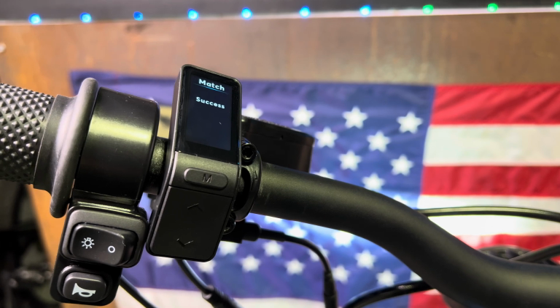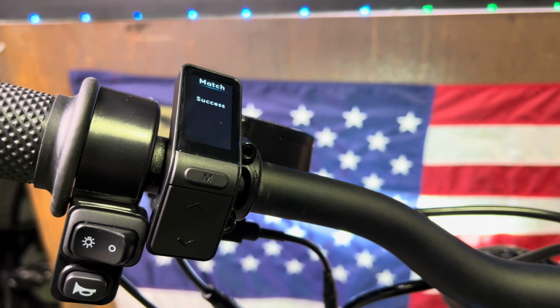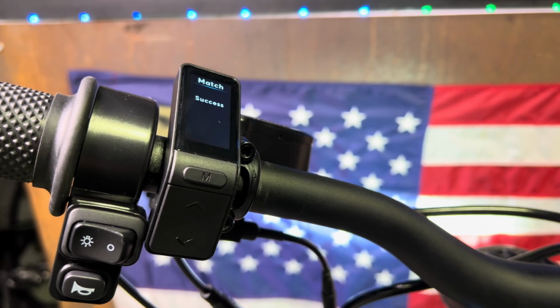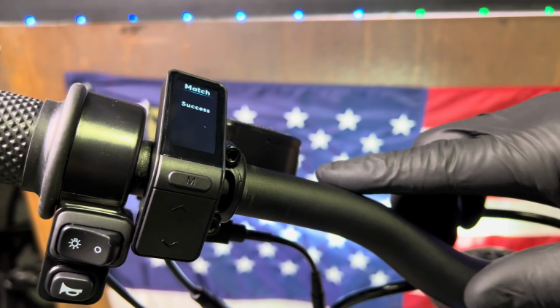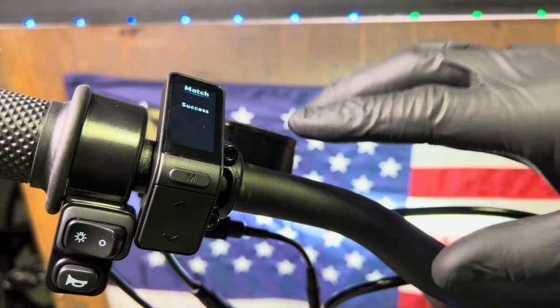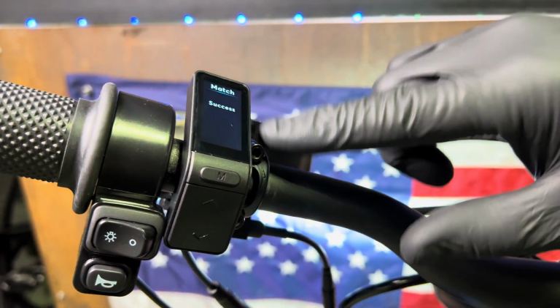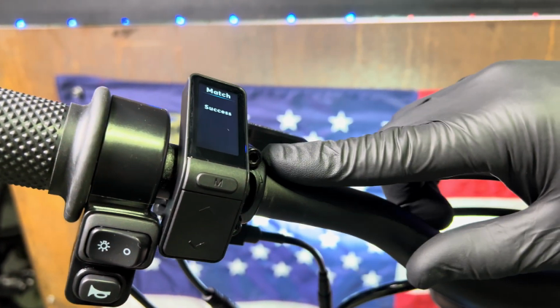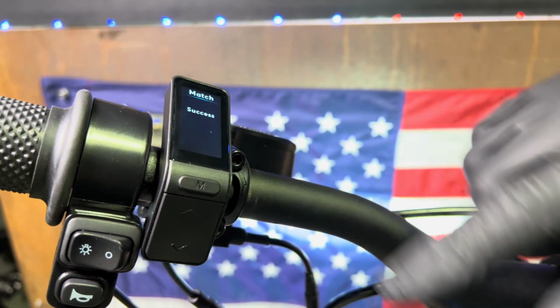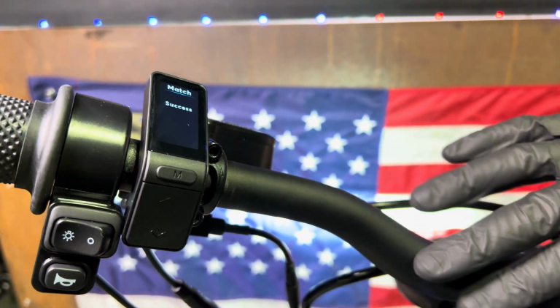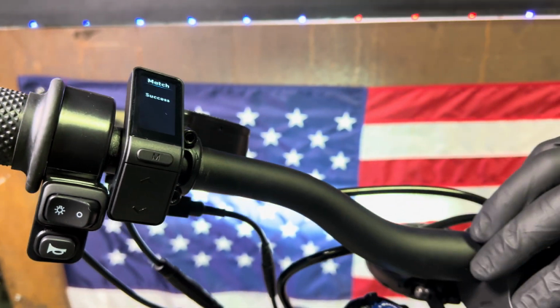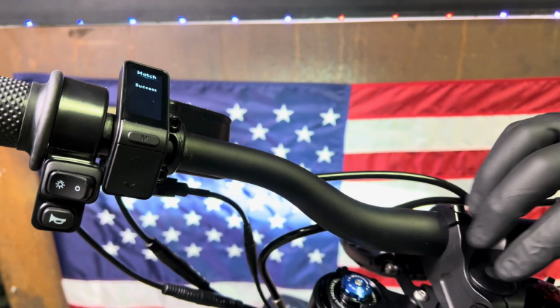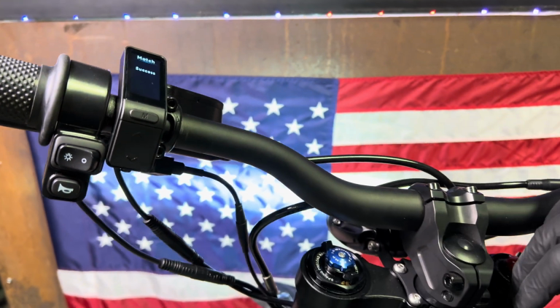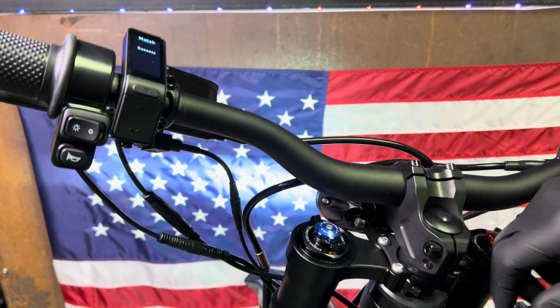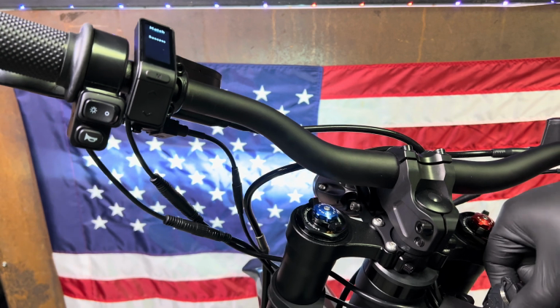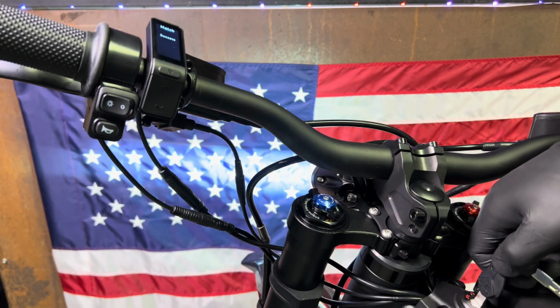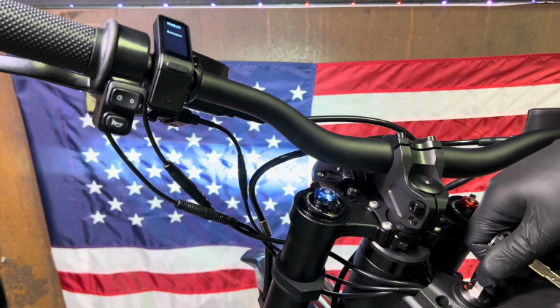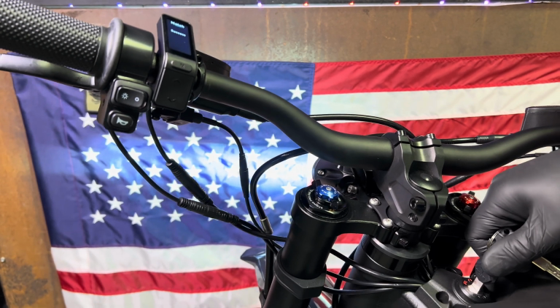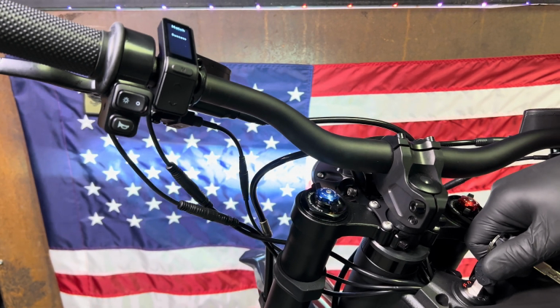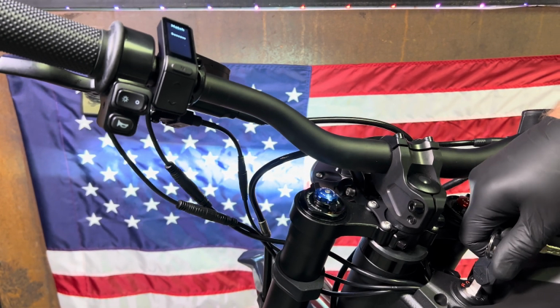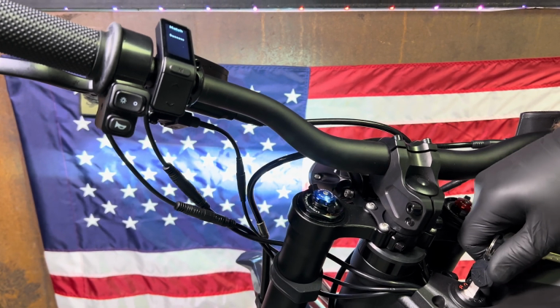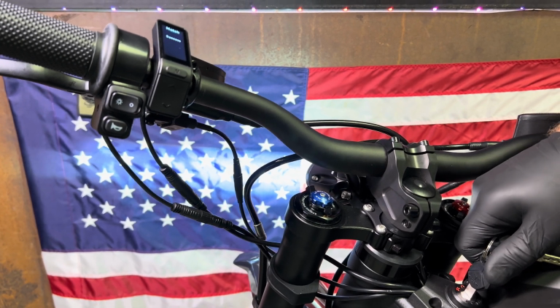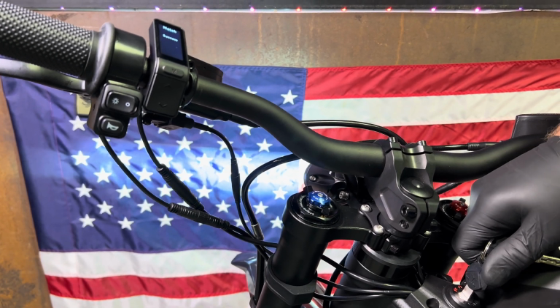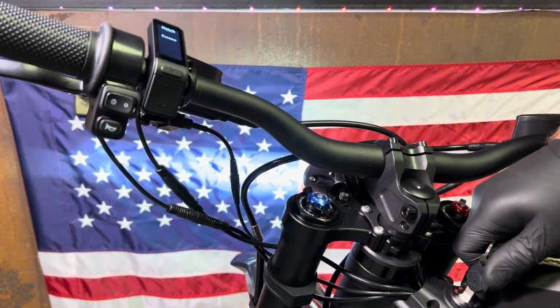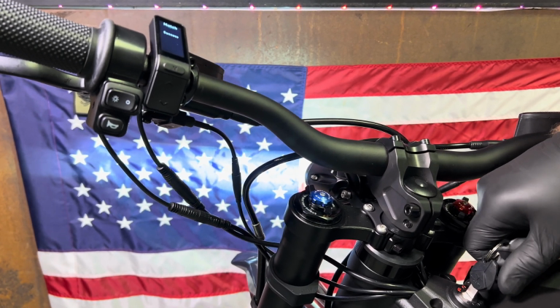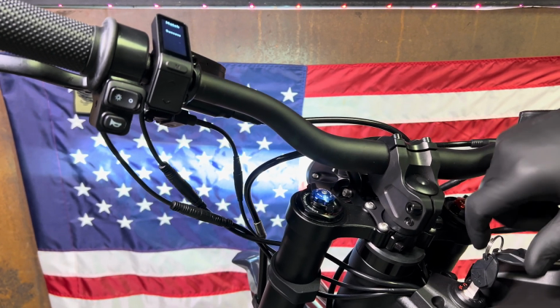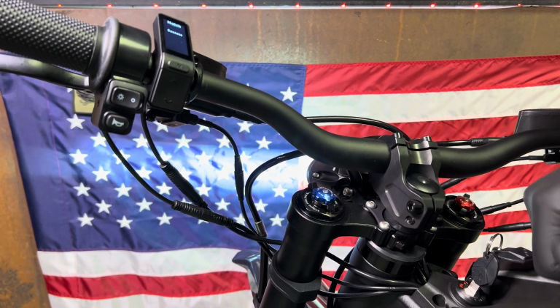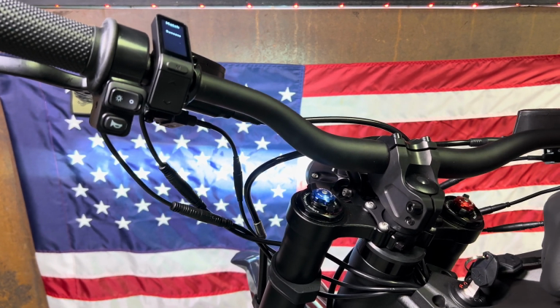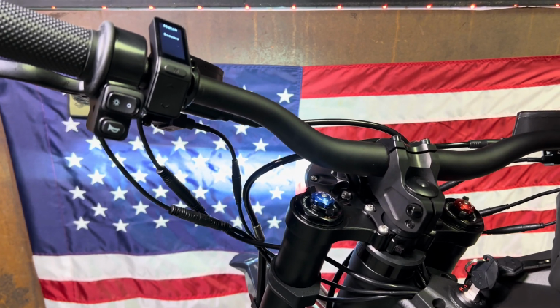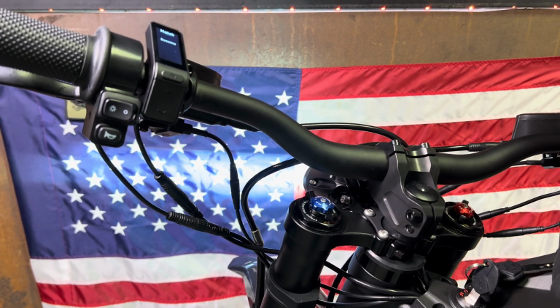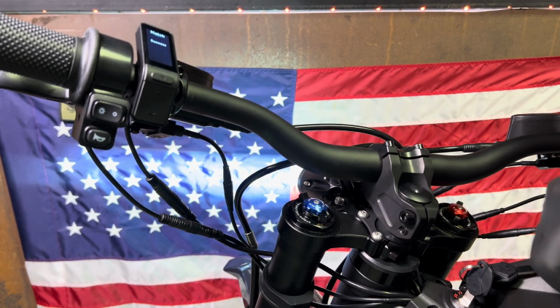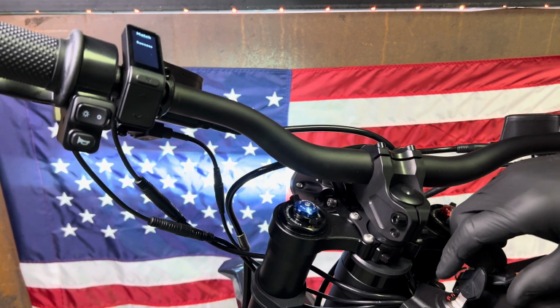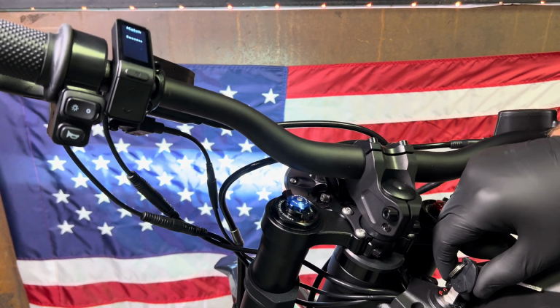We got success. It's going to stay on this page so you do need to cut the power, but now you've successfully calibrated the motor on your Tolarios XXX, MX-4, or MX-5.